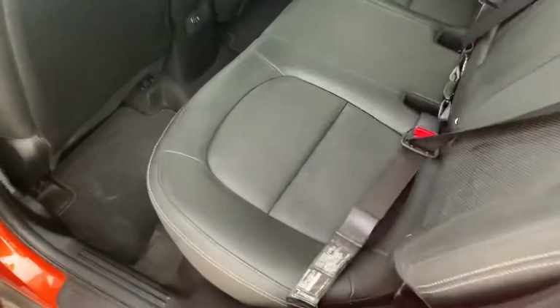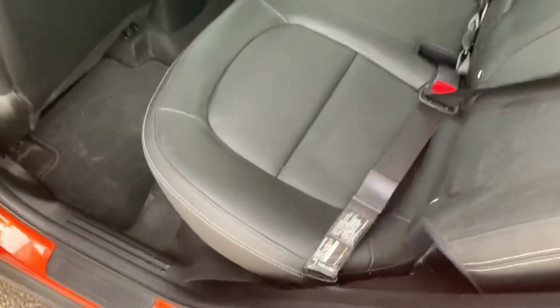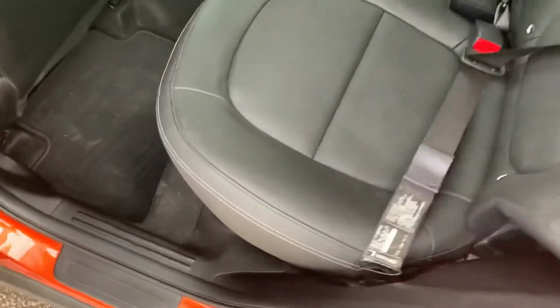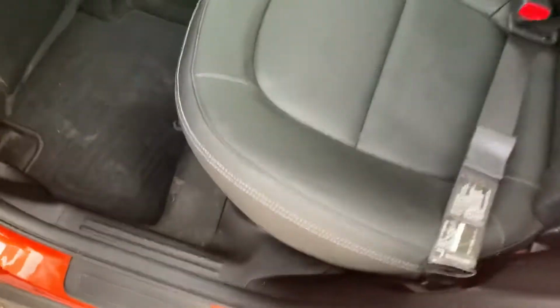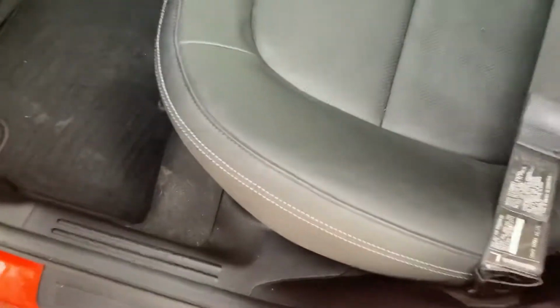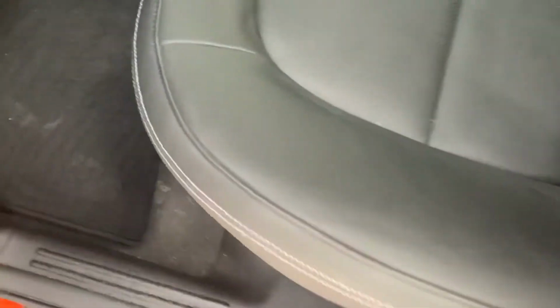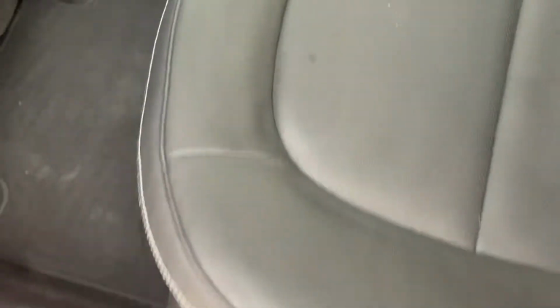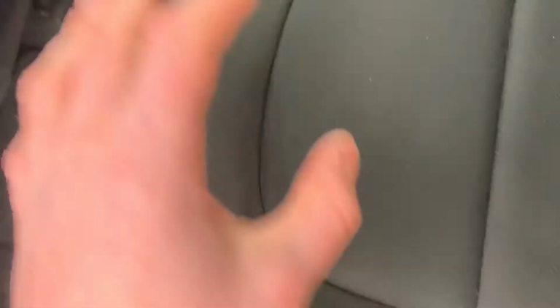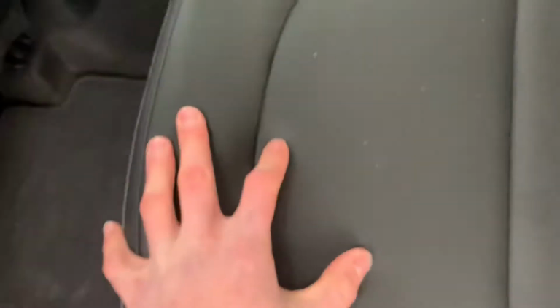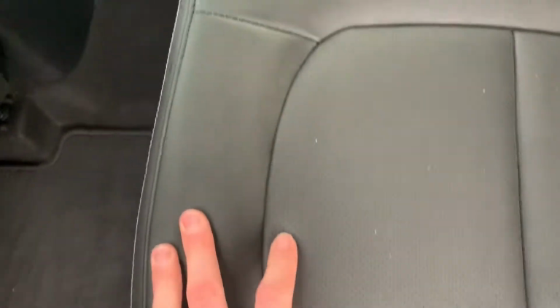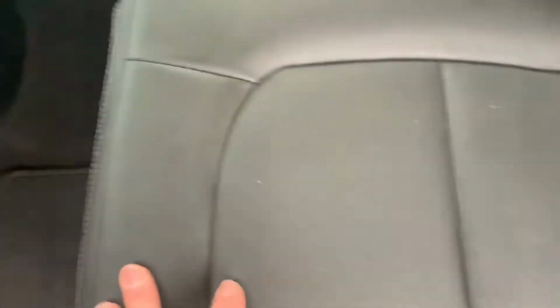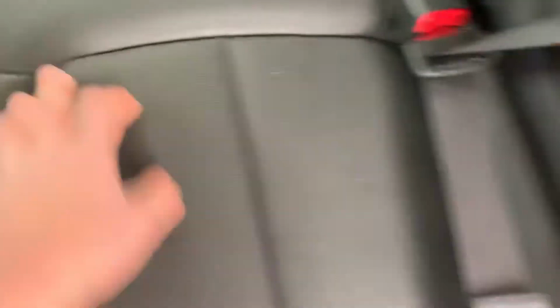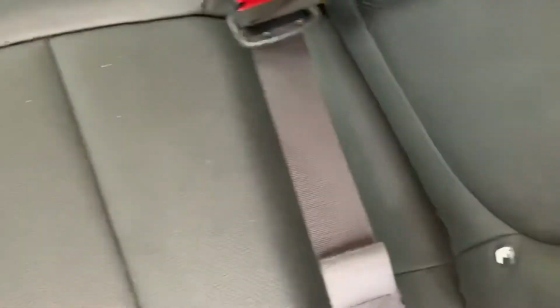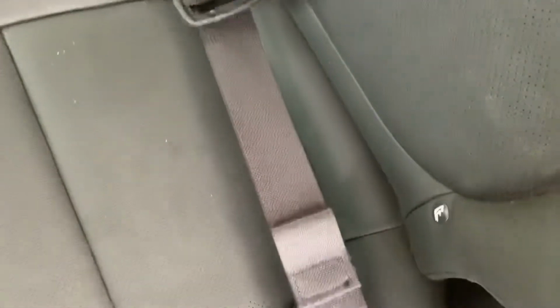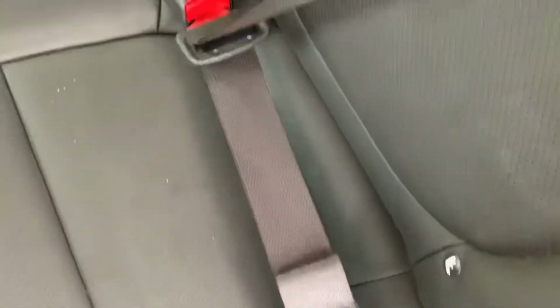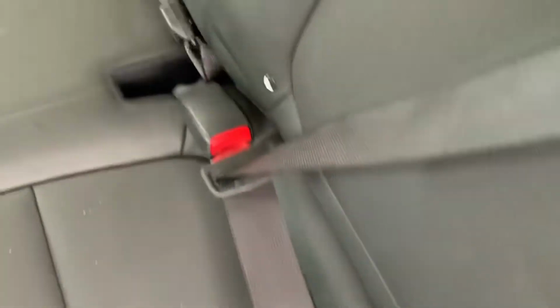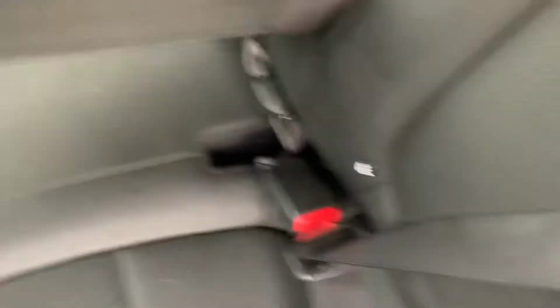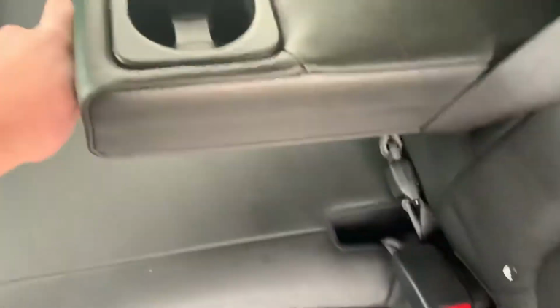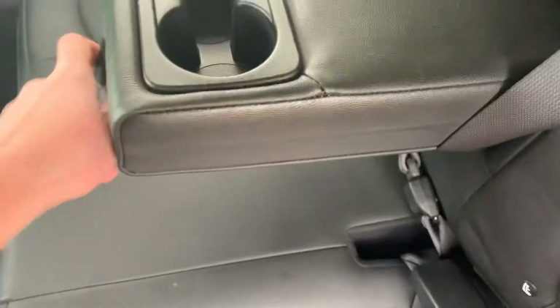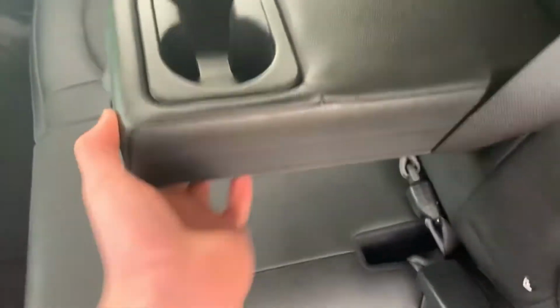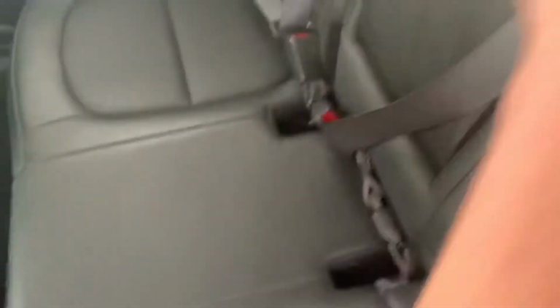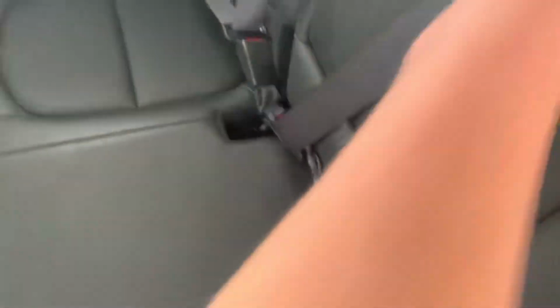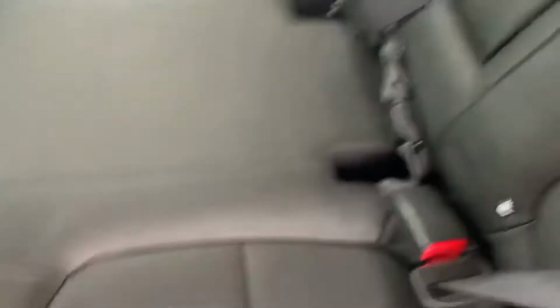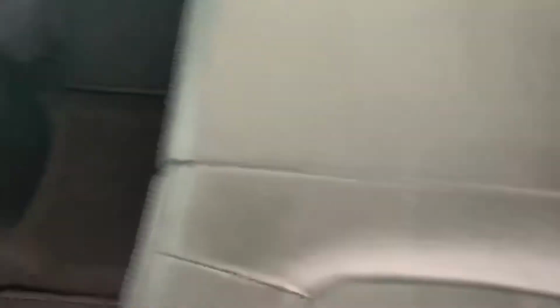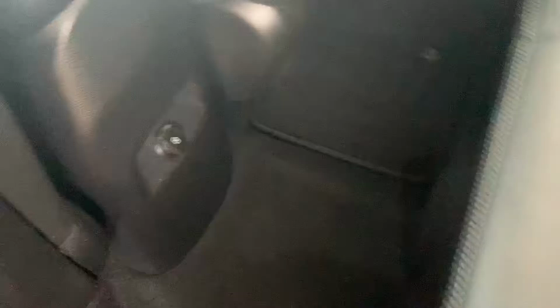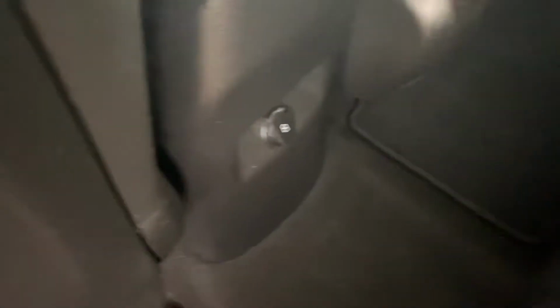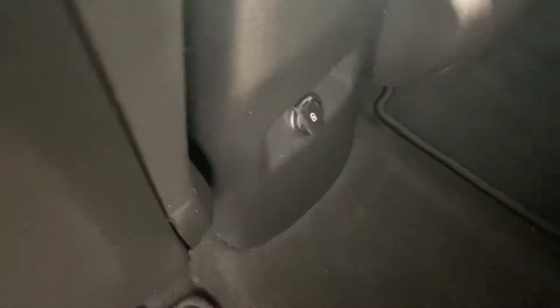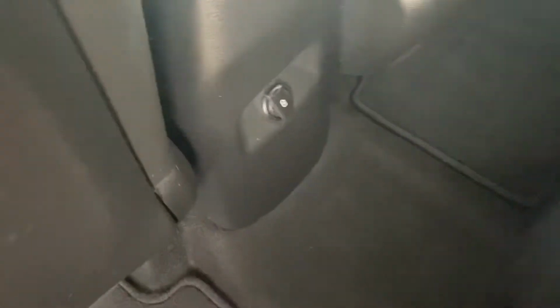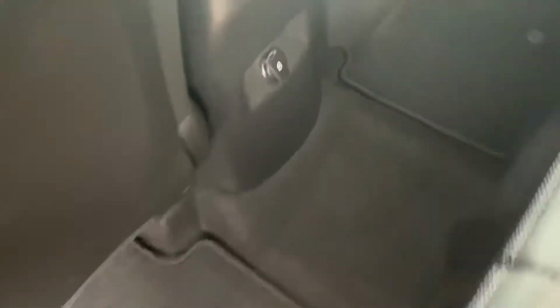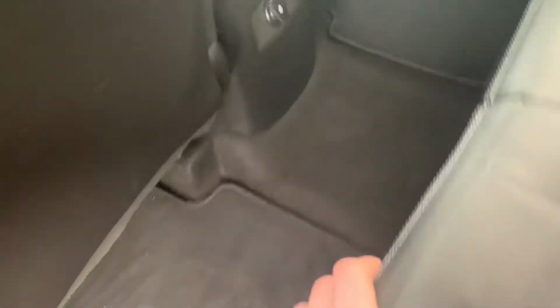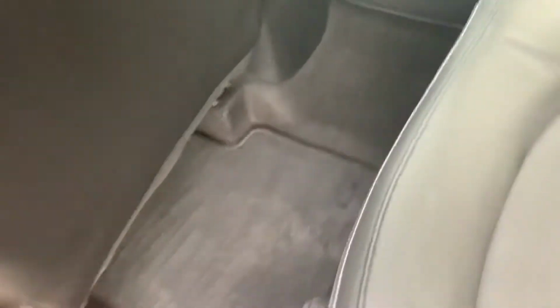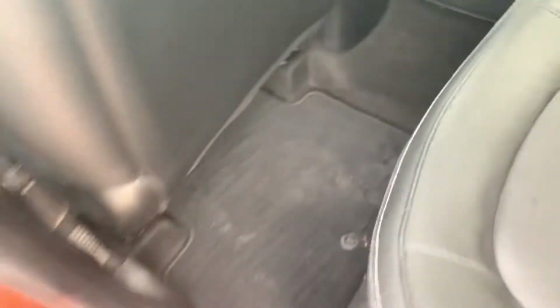Hopping into the back — lots of legroom, full leather interior. We have our armrest and our cup holders here as well as a lightning USB in the back.